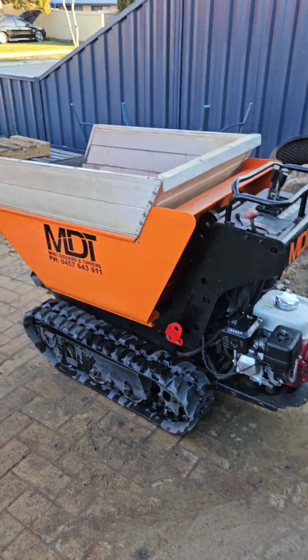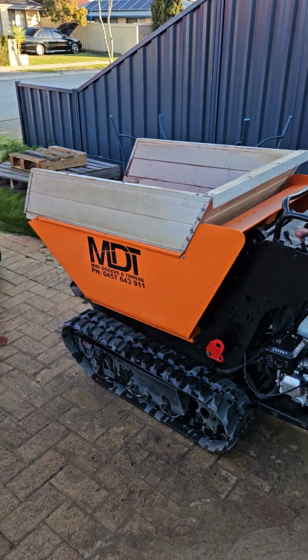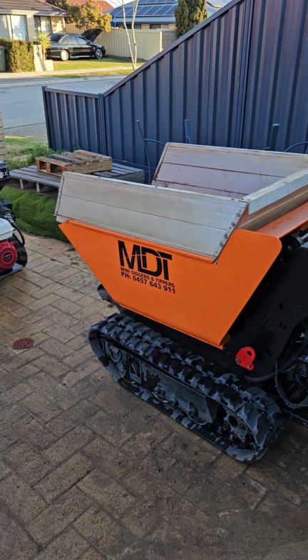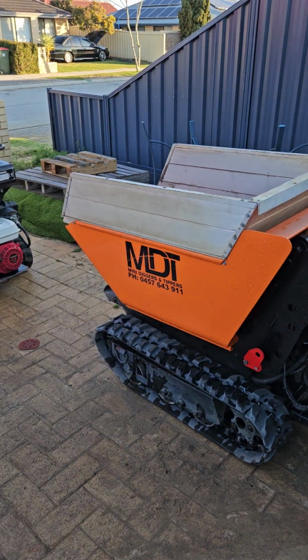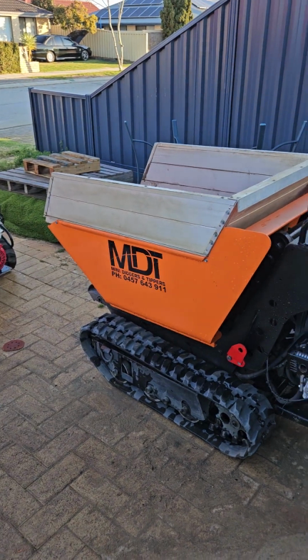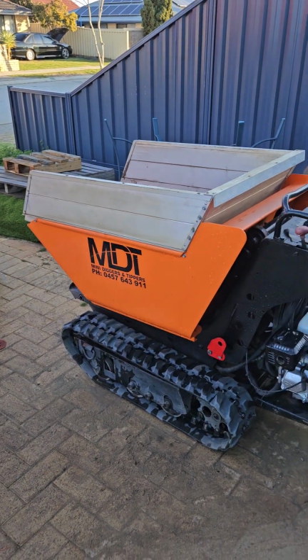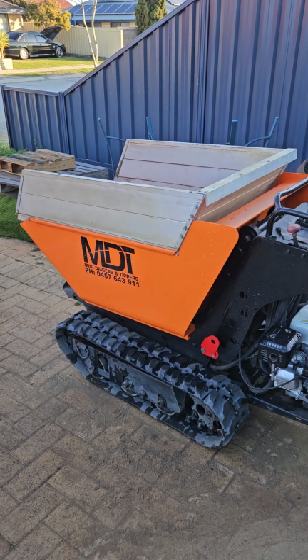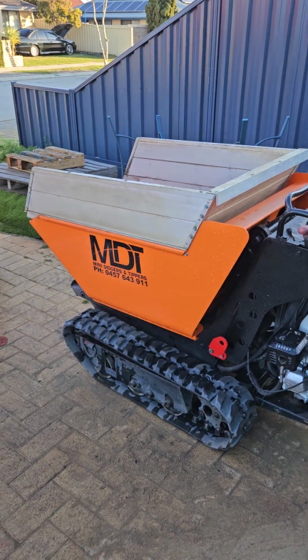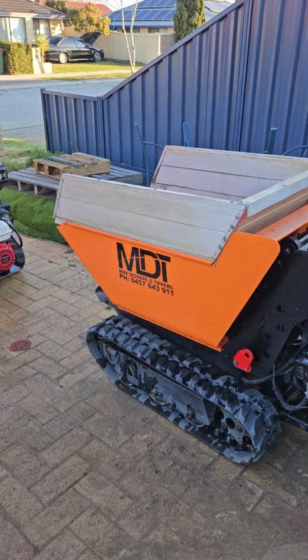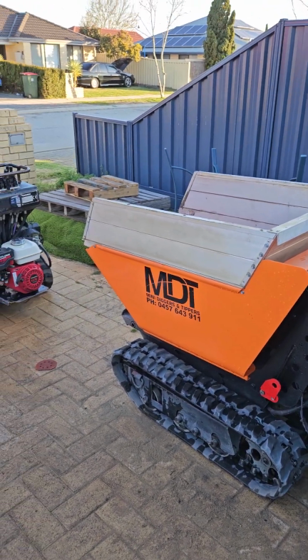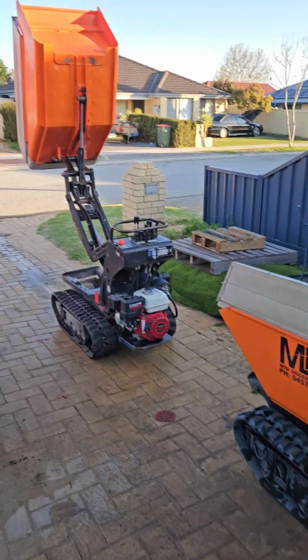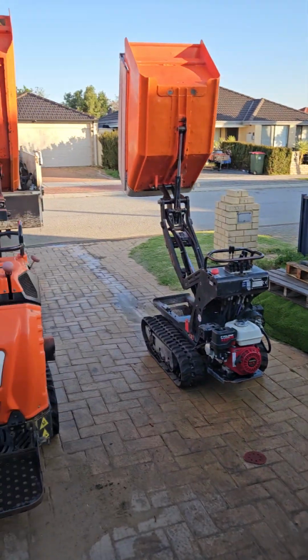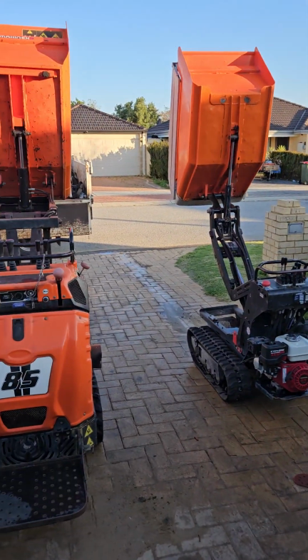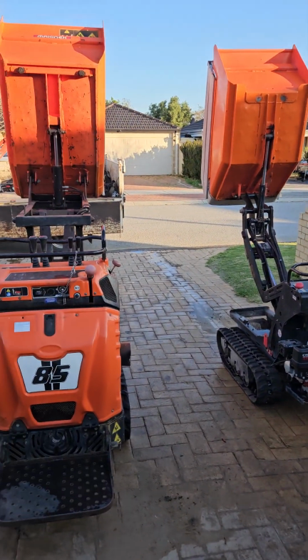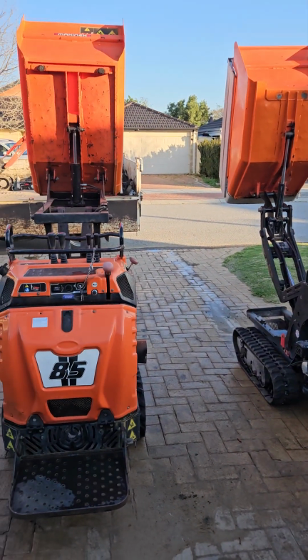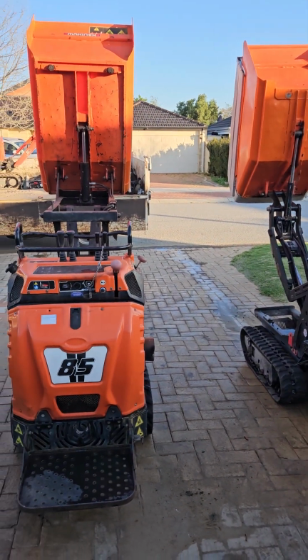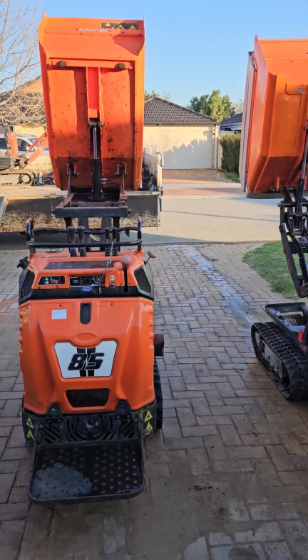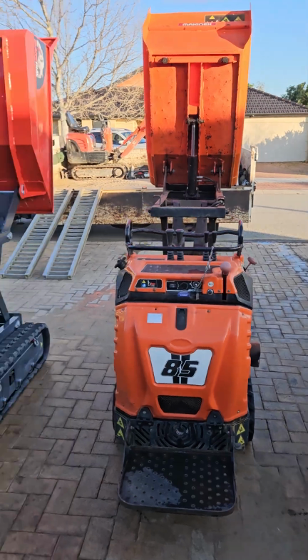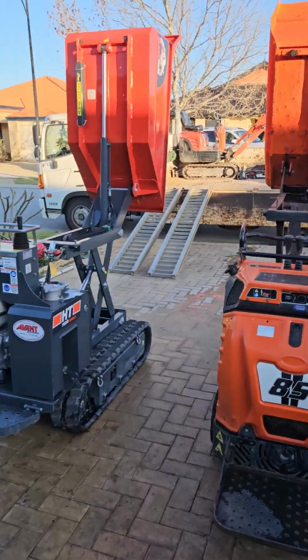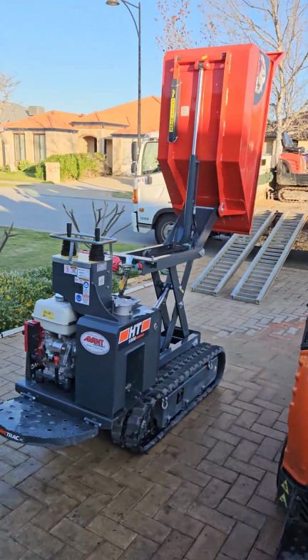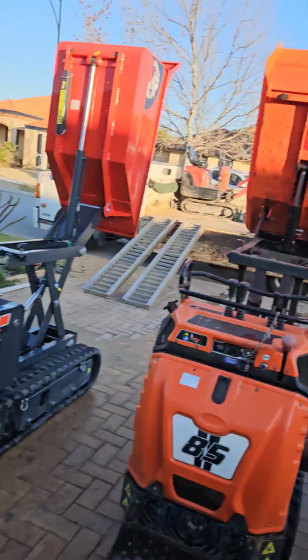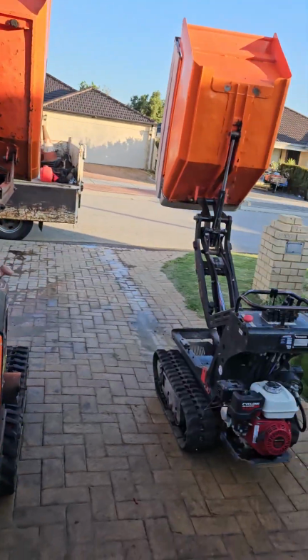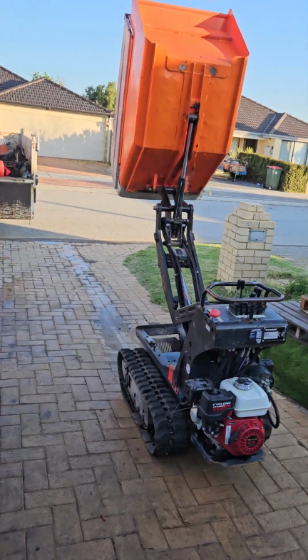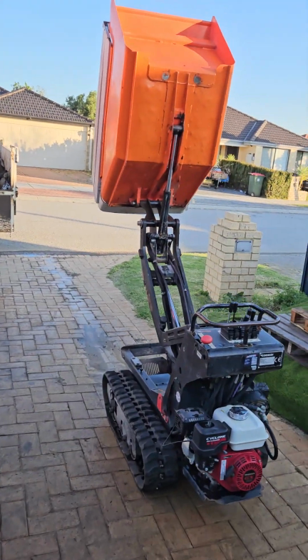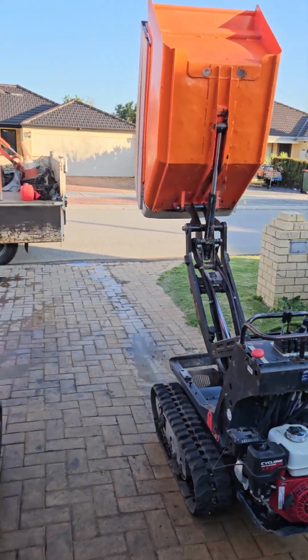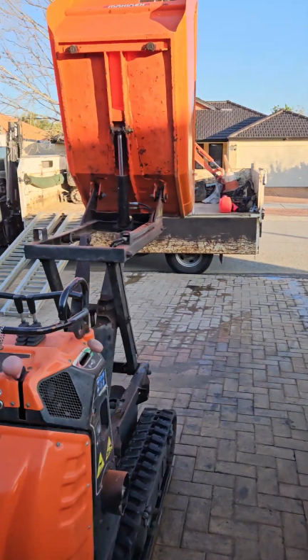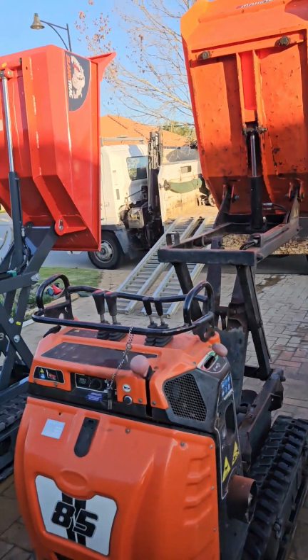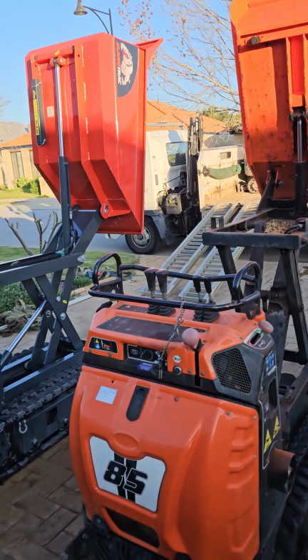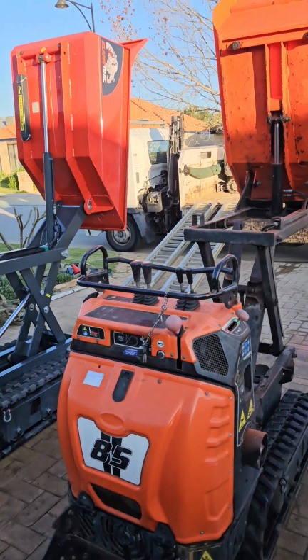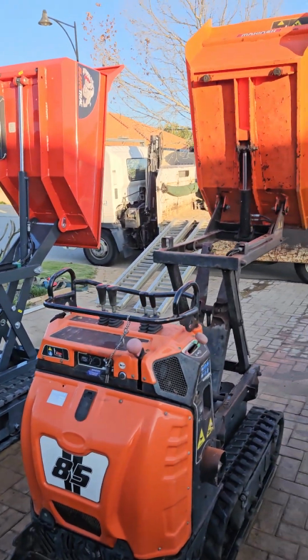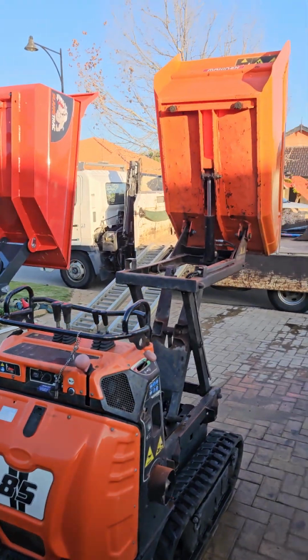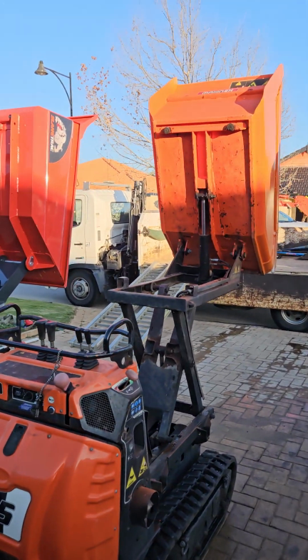Absolutely awesome for just moving heavy stuff around. They're all high tips — this one's scissor lift, these ones are telescopic. So the Comedi's got a little bit more height.